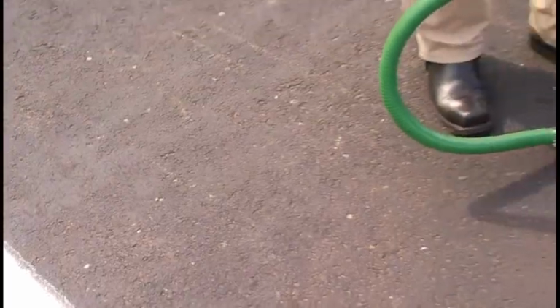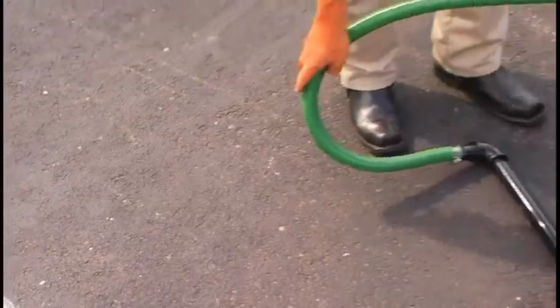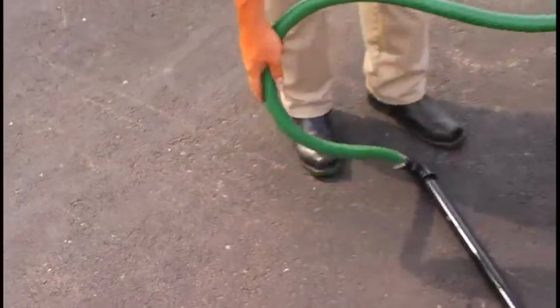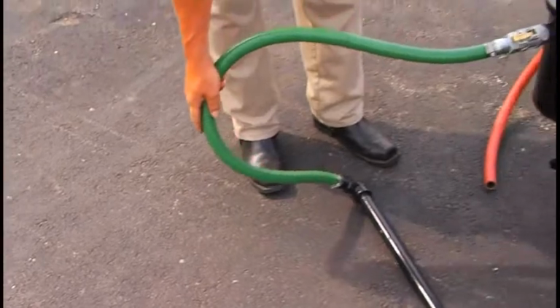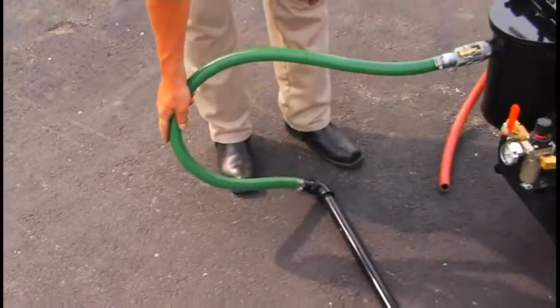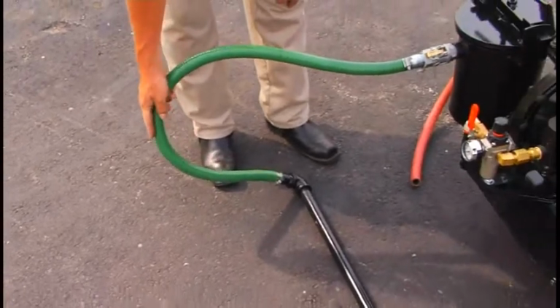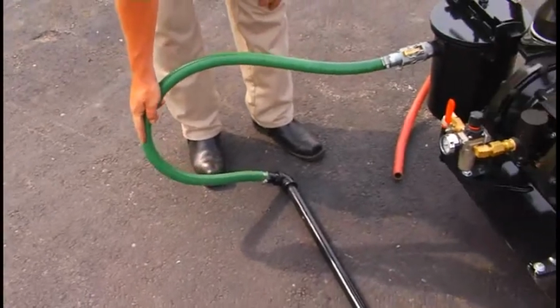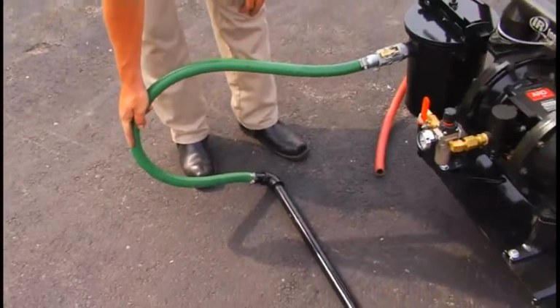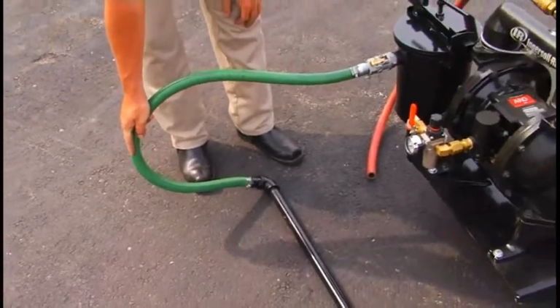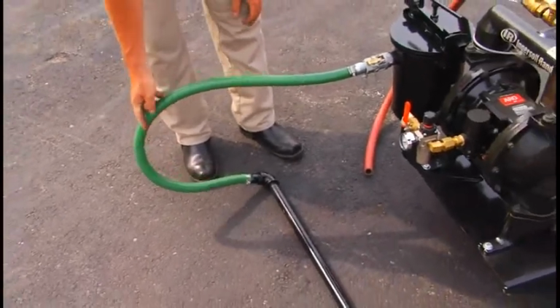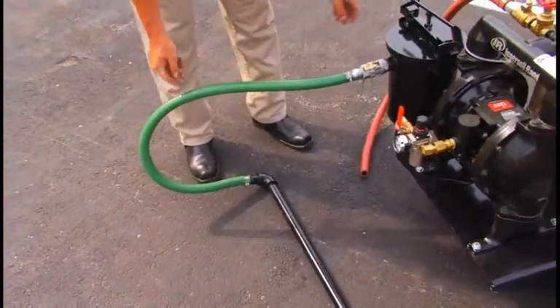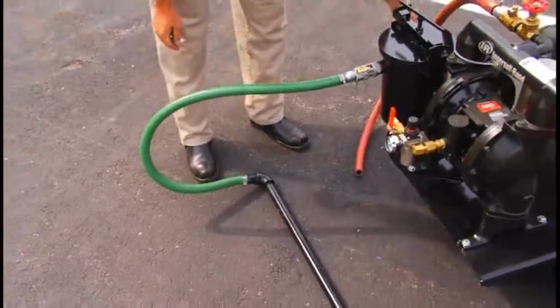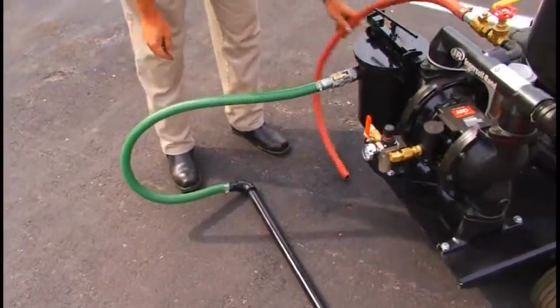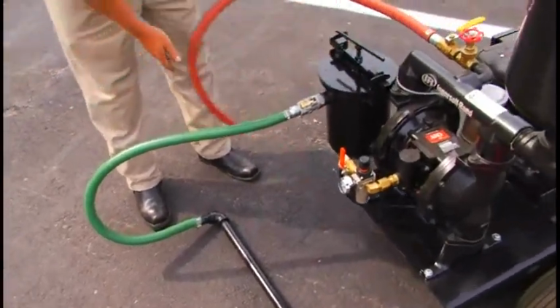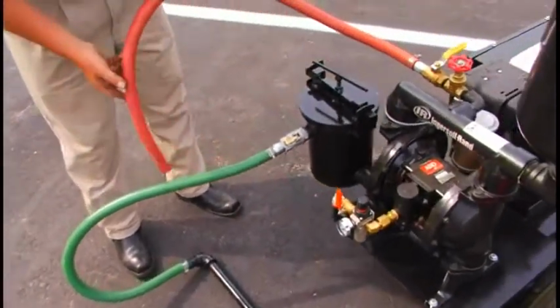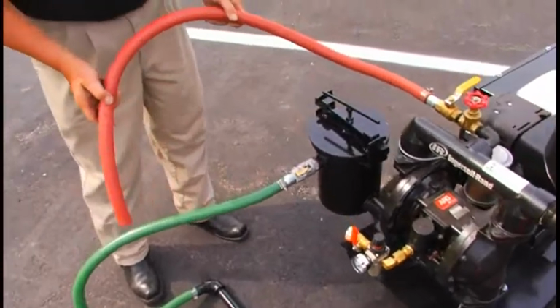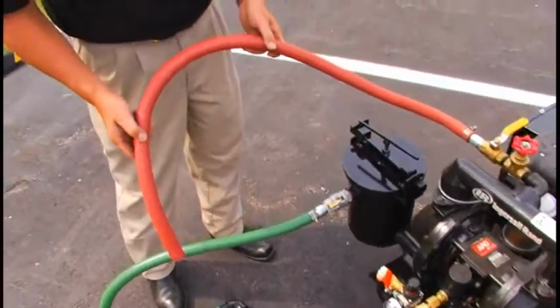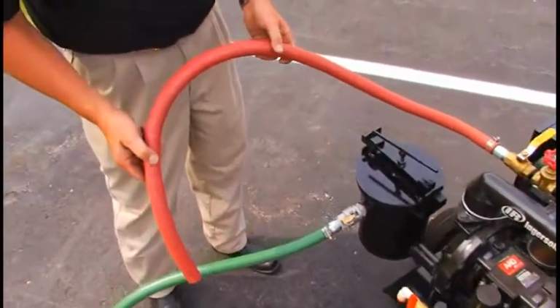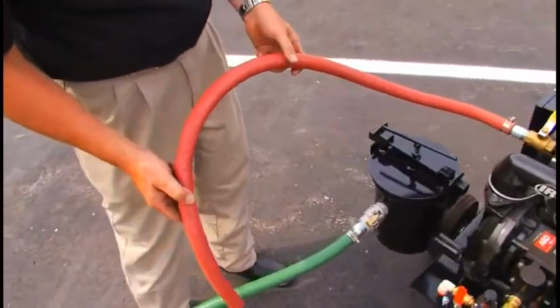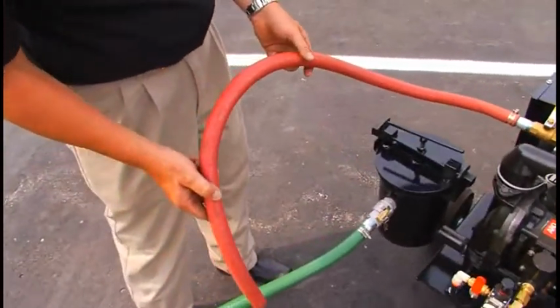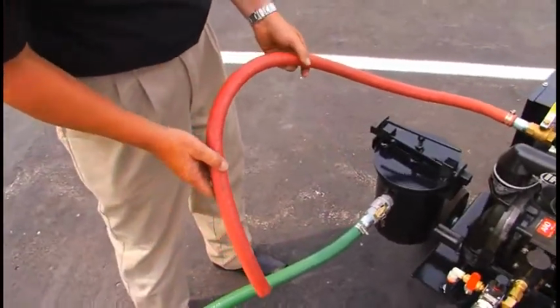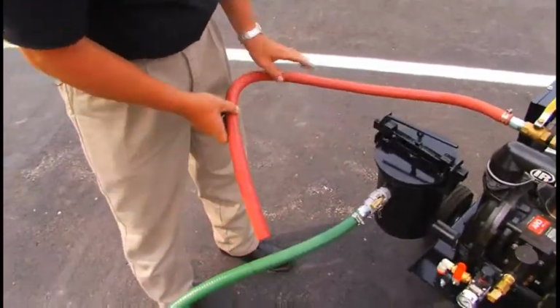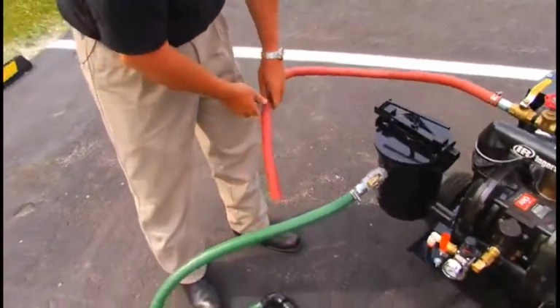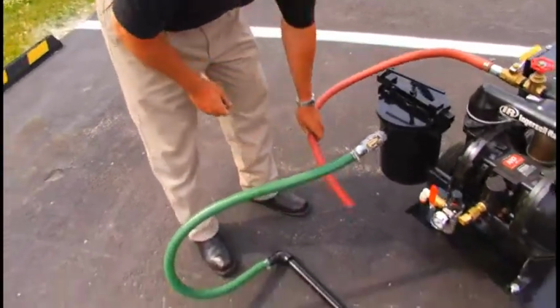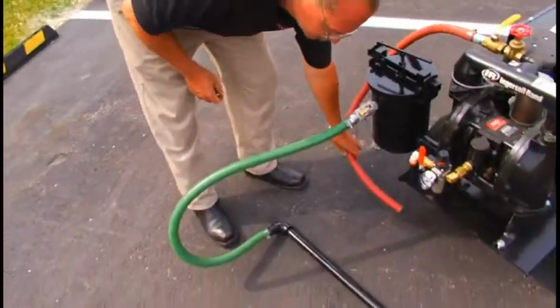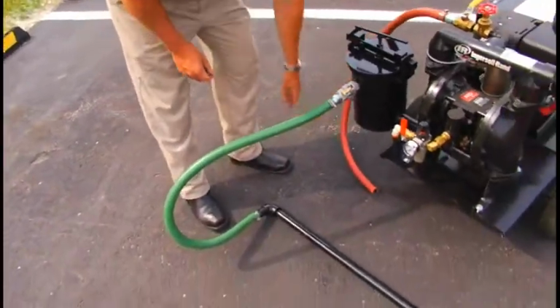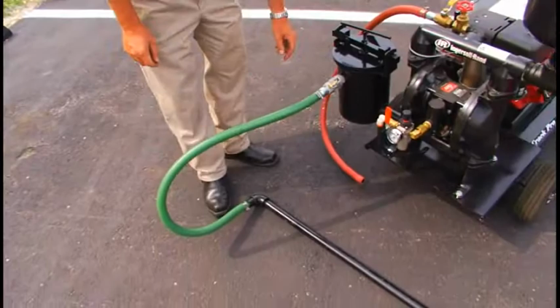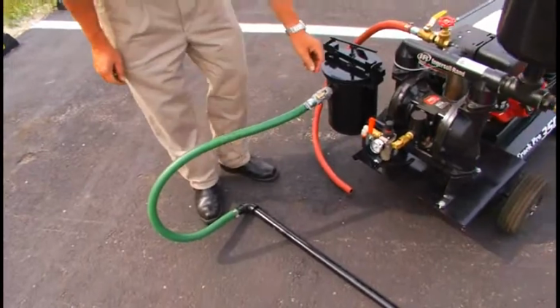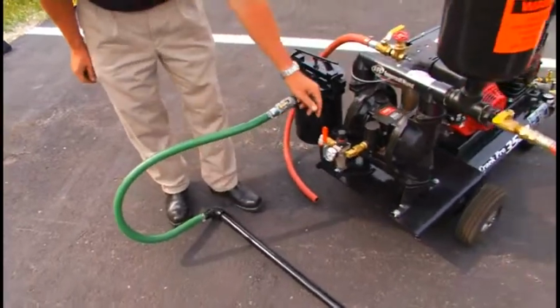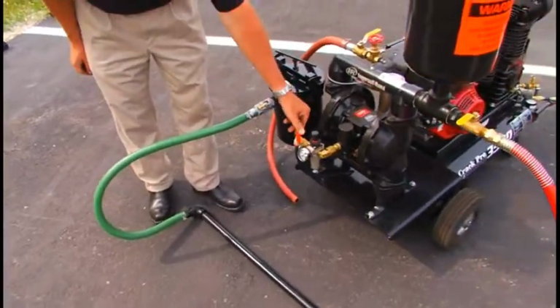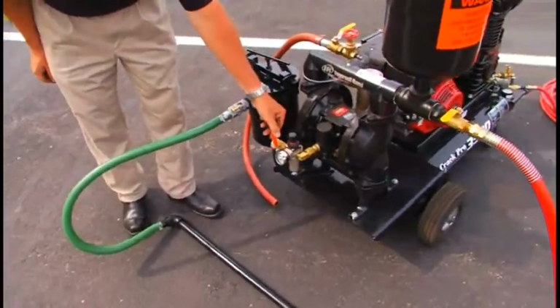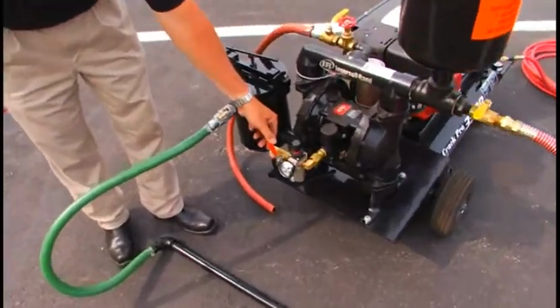This is the suction hose assembly. This pipe goes into your drum. This is the return line, which also goes into the drum. To turn on the pump, open this valve.